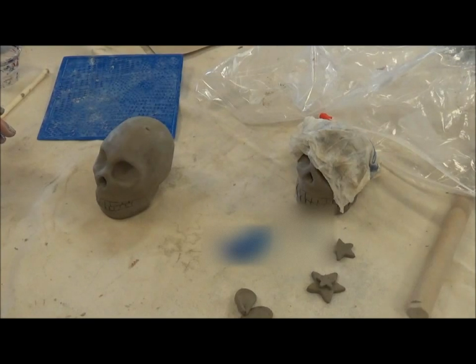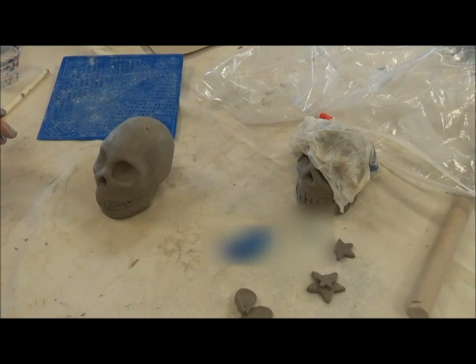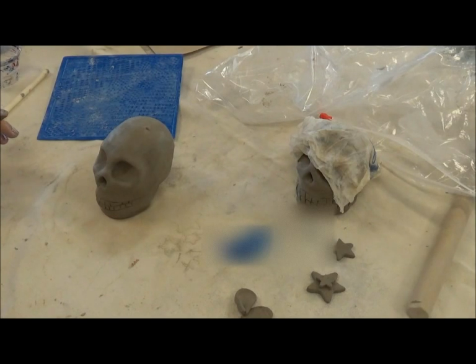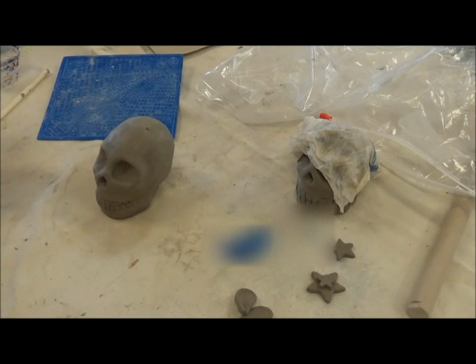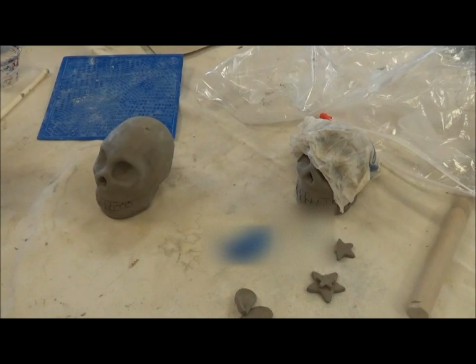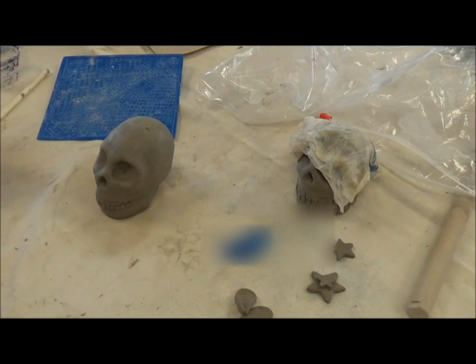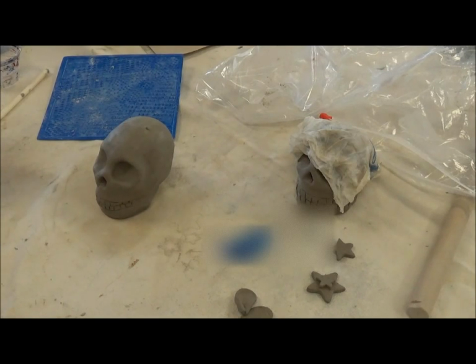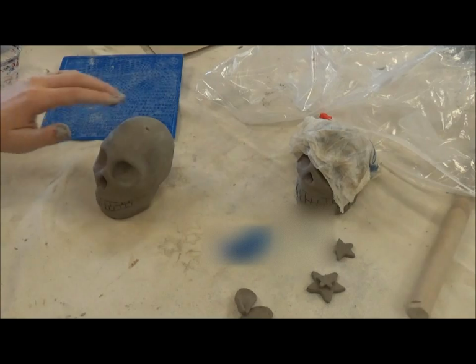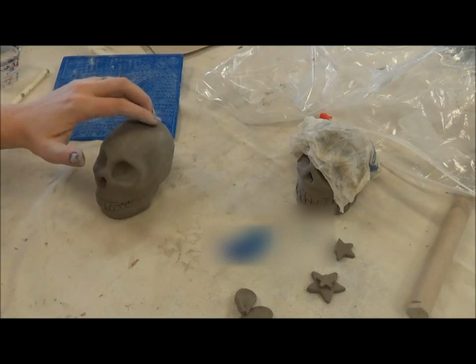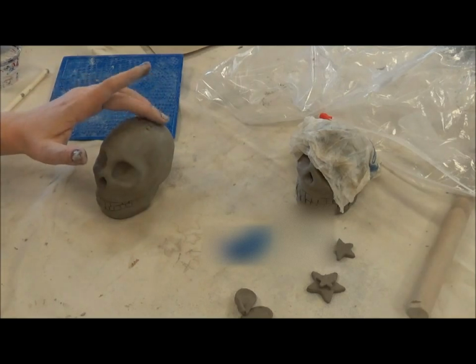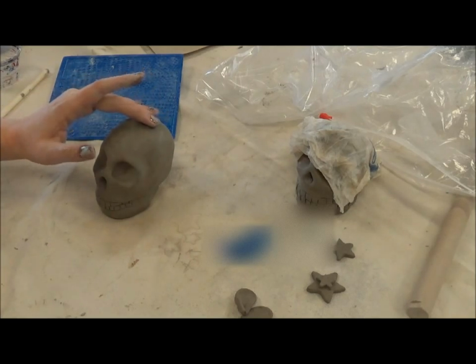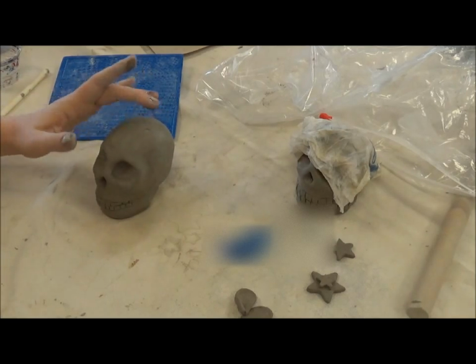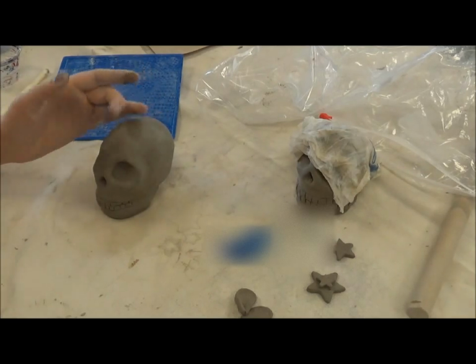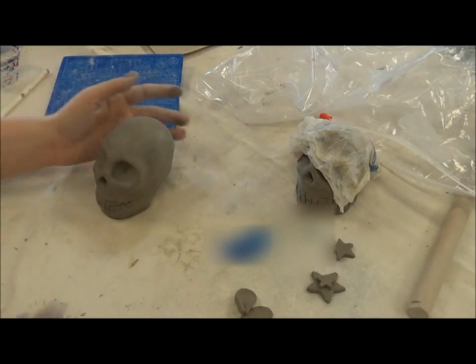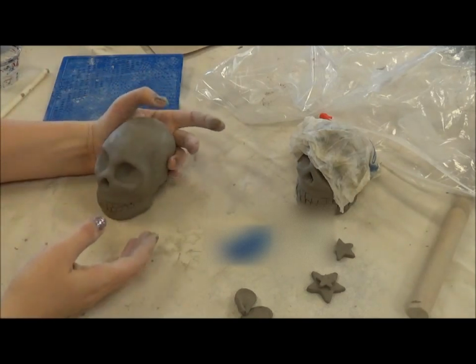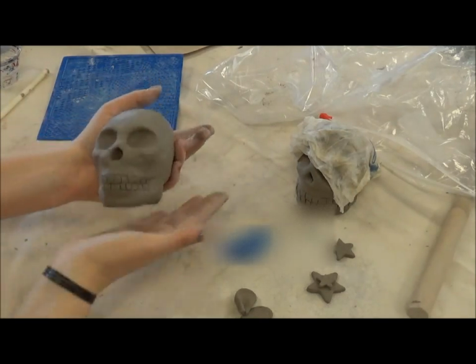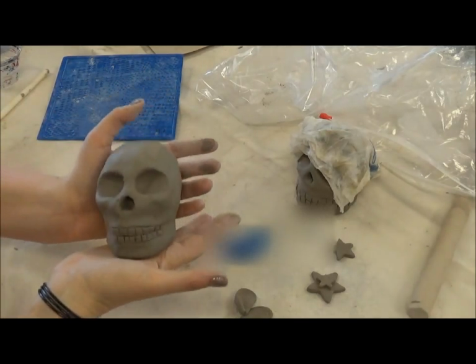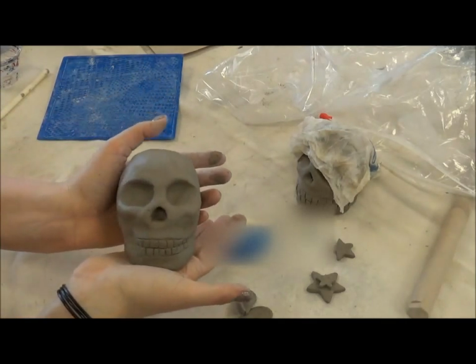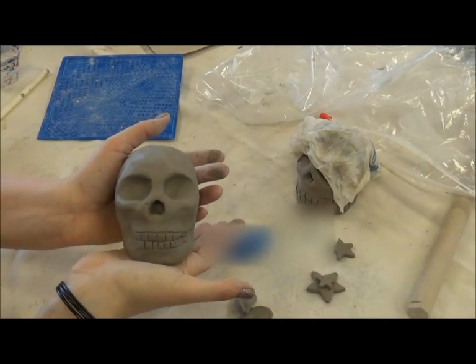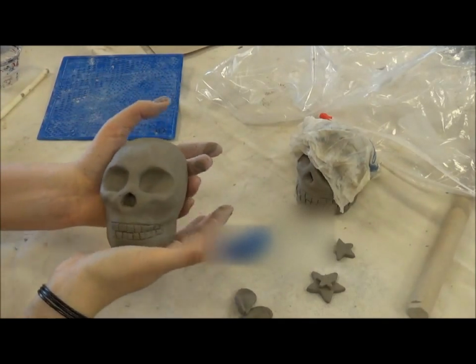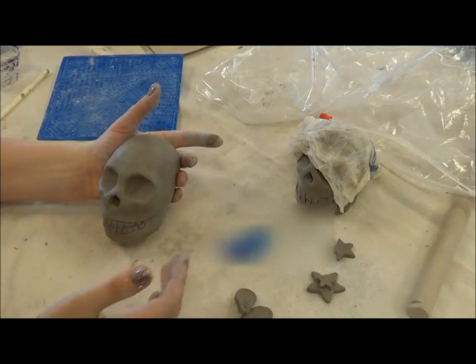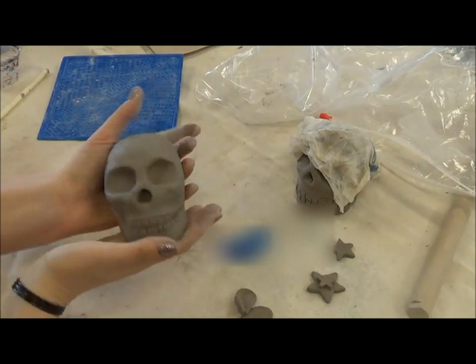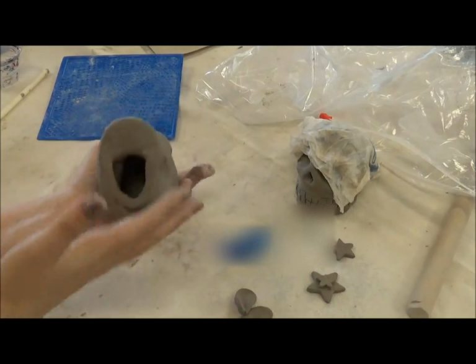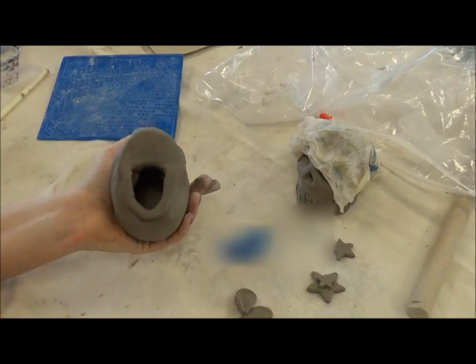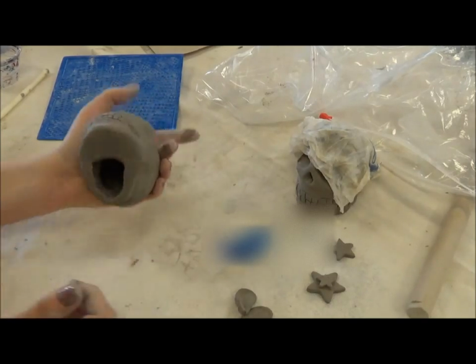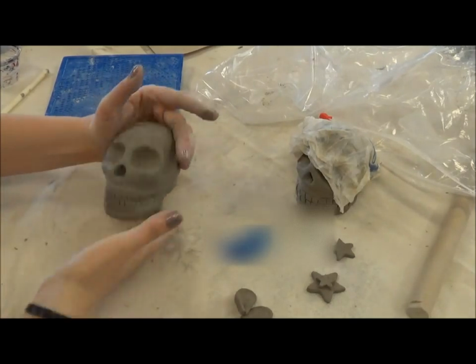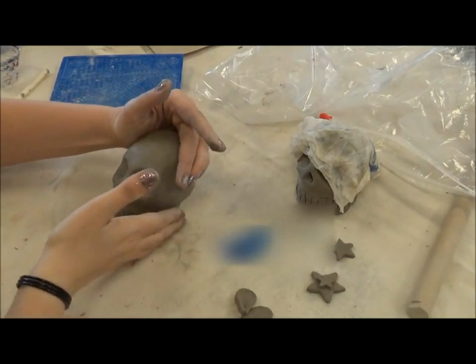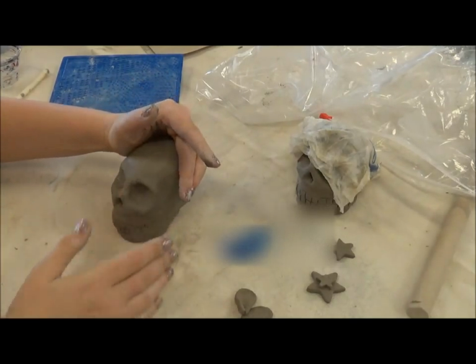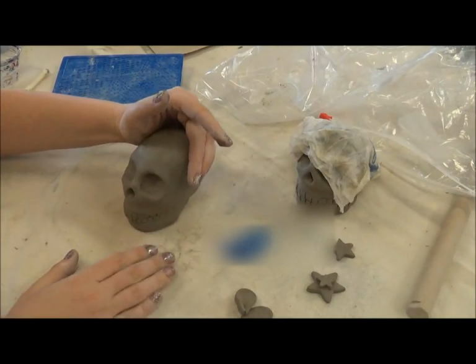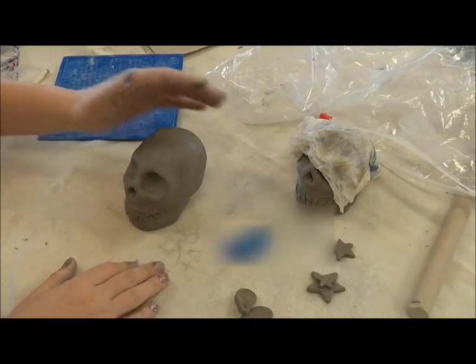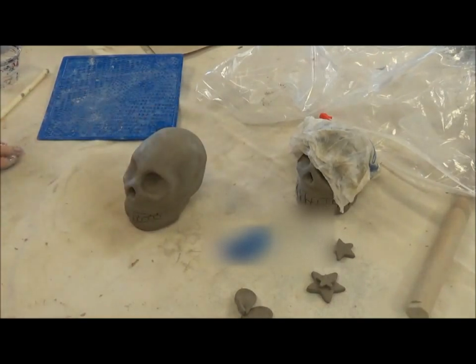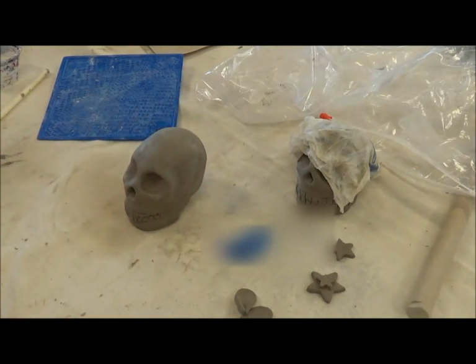In this next video I'm going to show you how to add decorations onto your skull. At this point you should have your skull sculpted out of clay, making sure that it's hollow. There are a few things you can do.